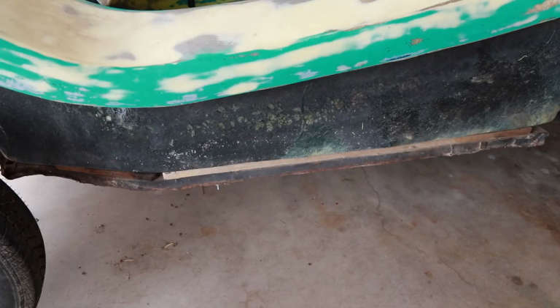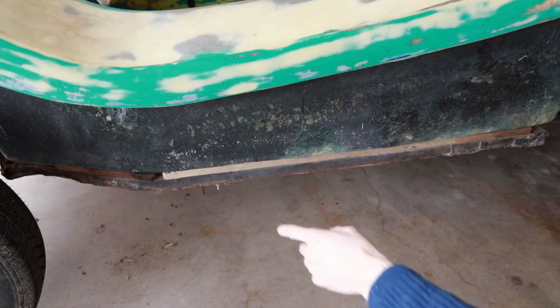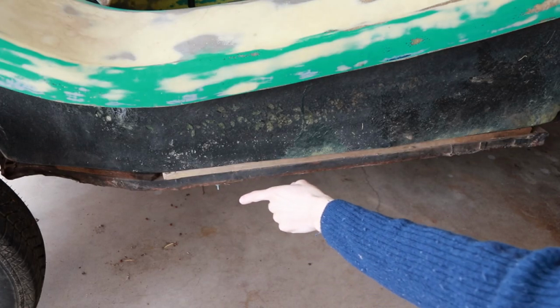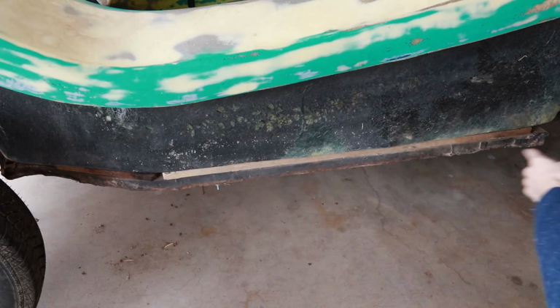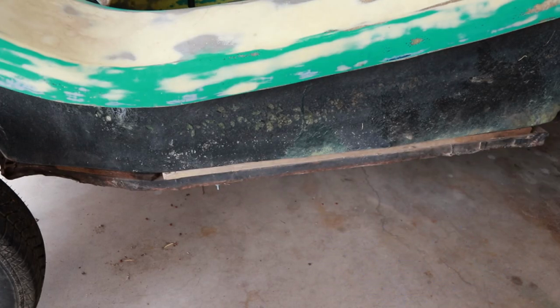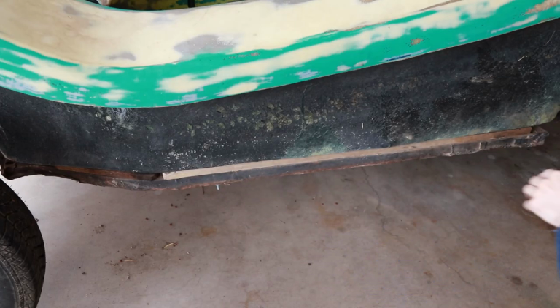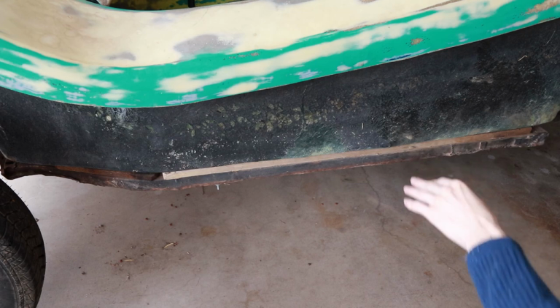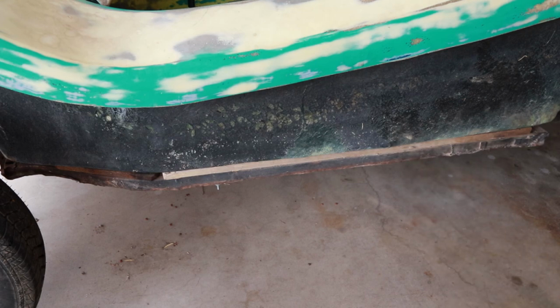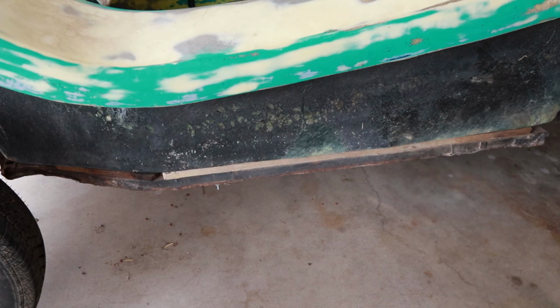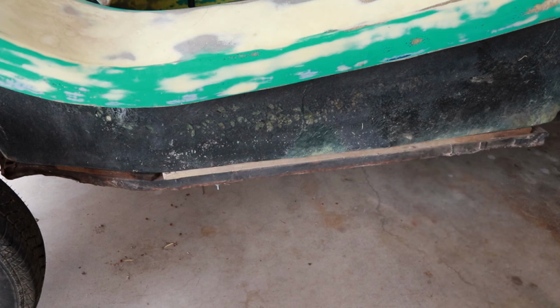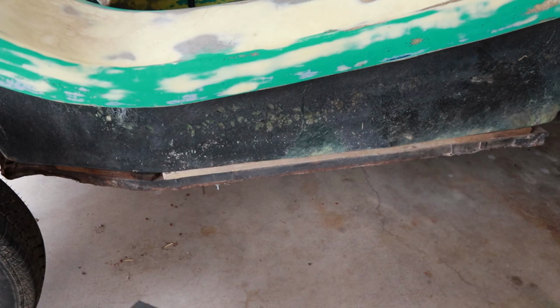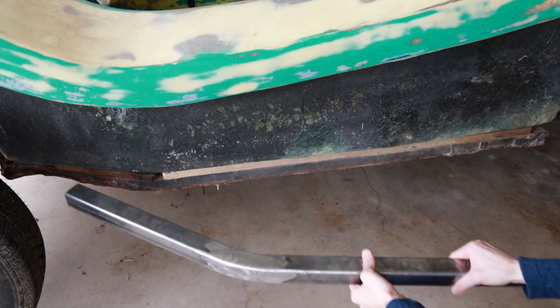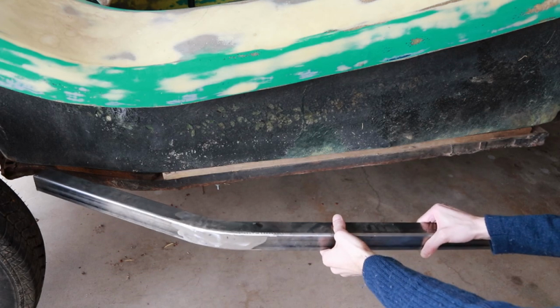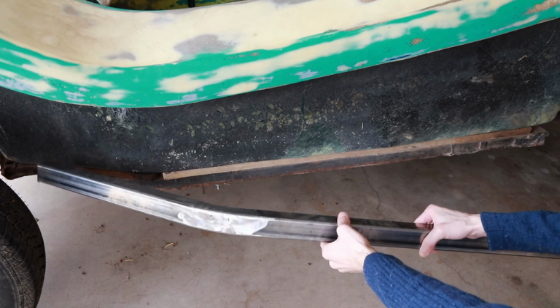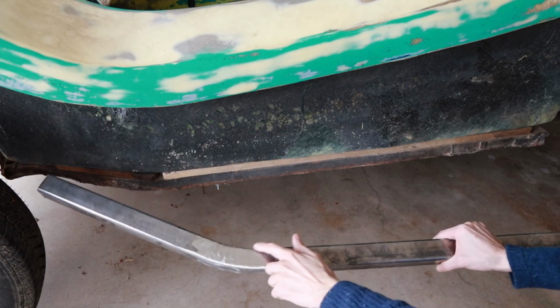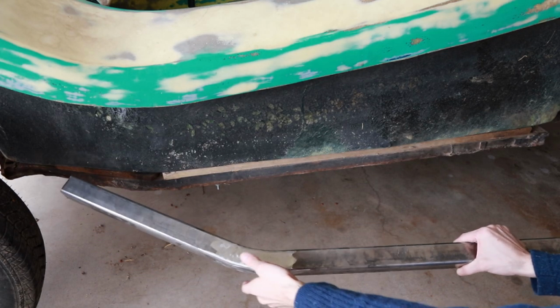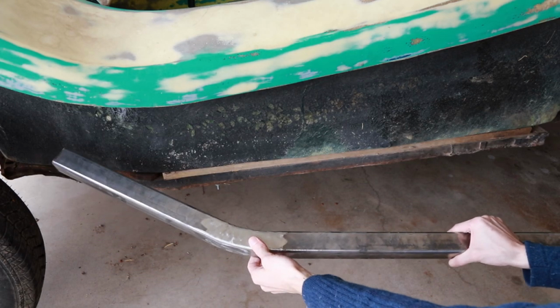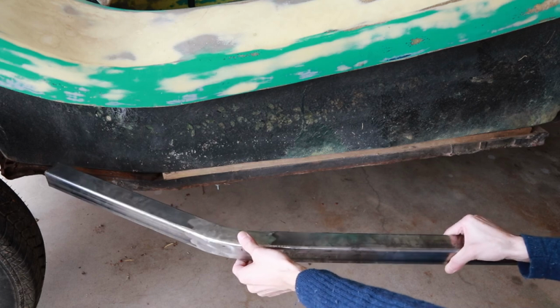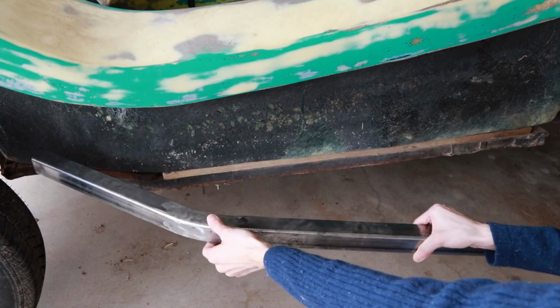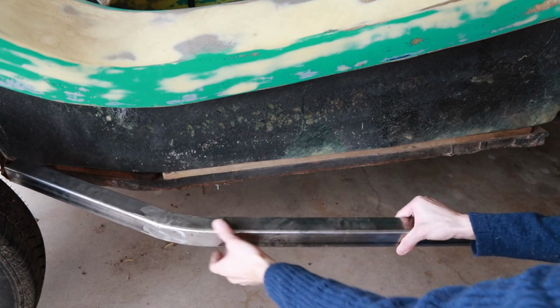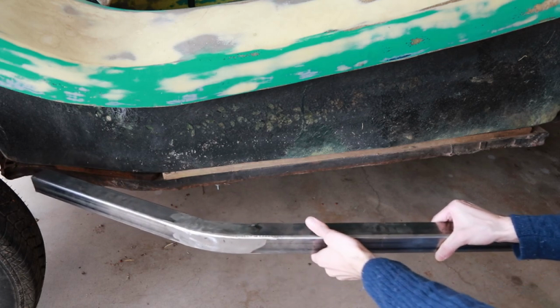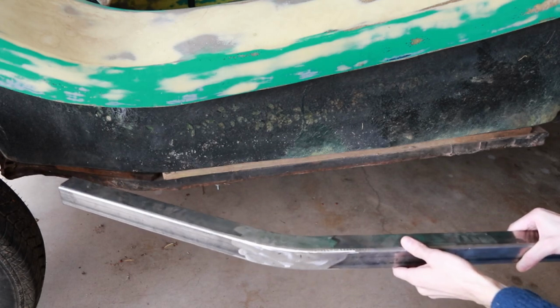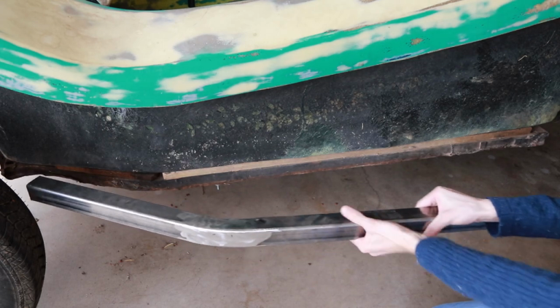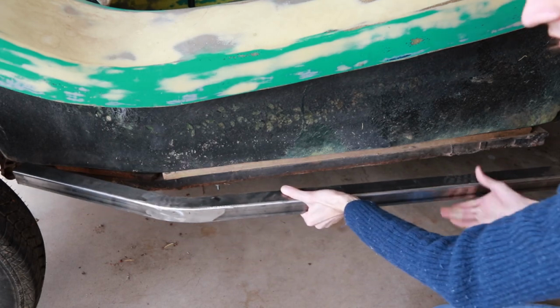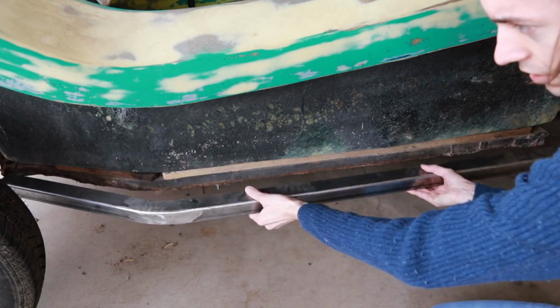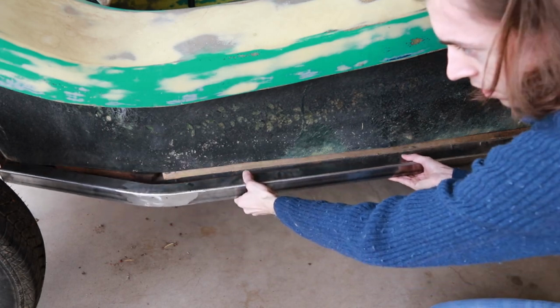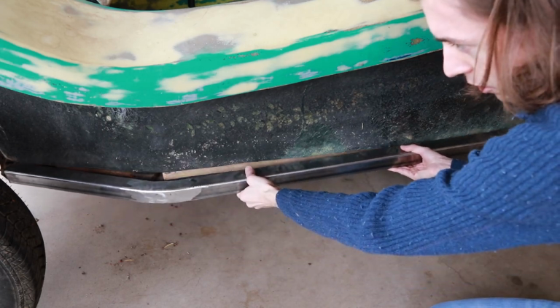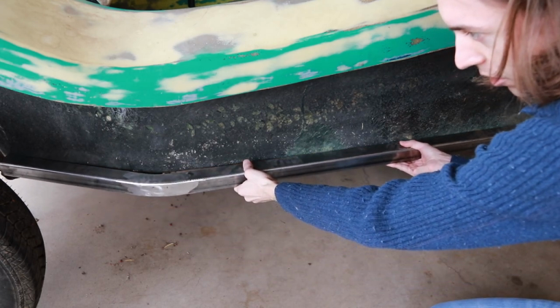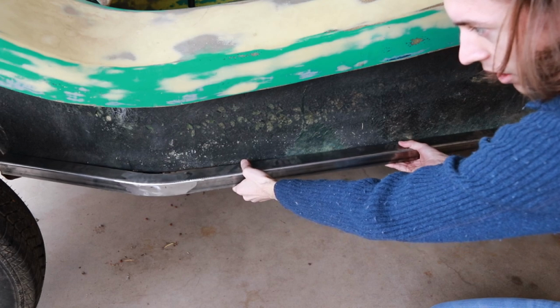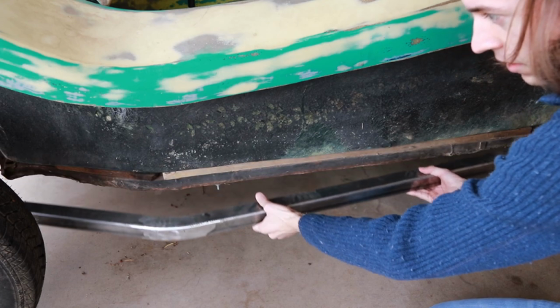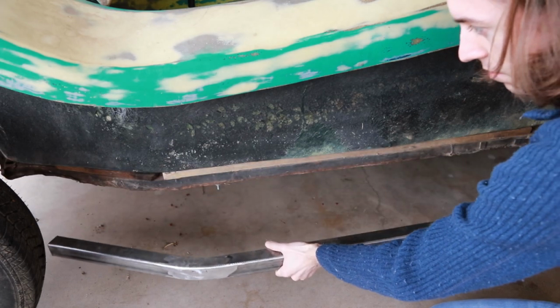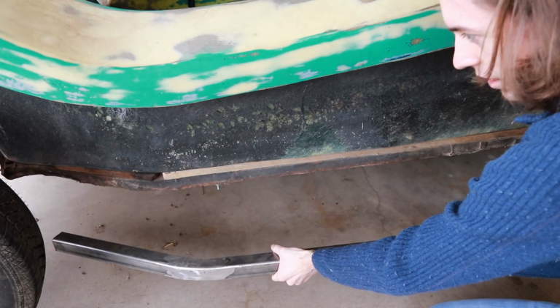While I could try to cut and re-weld the entire chassis to match both sides to the same height, instead I've simply taken a piece of square tube, cut and welded it to match the curvature of the chassis, and I intend to insert this between the fiberglass body and the metal chassis.